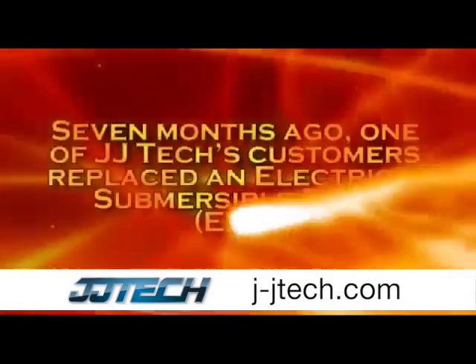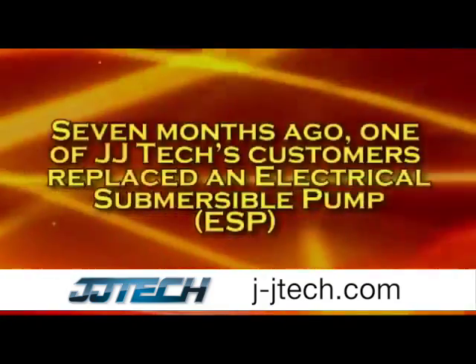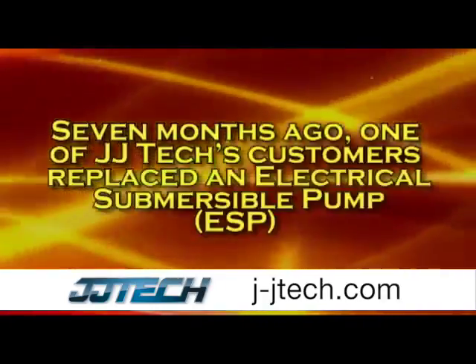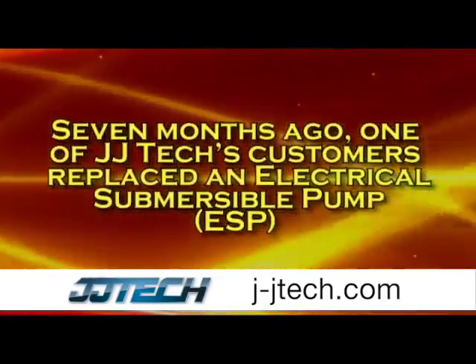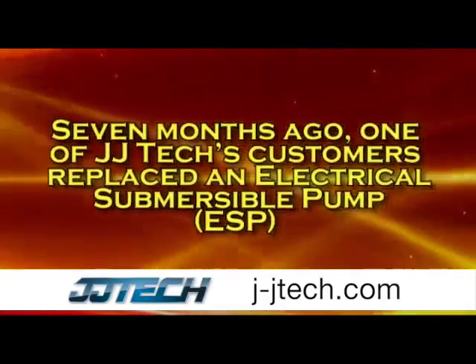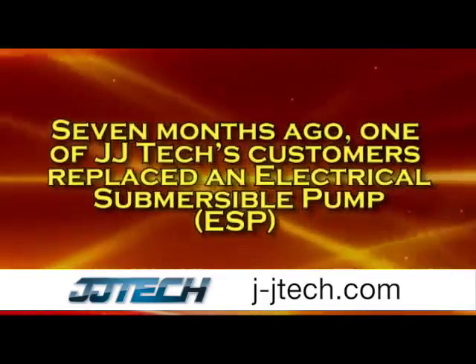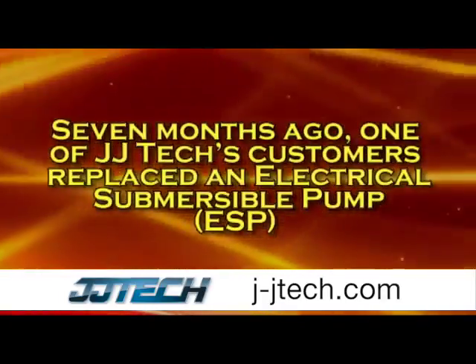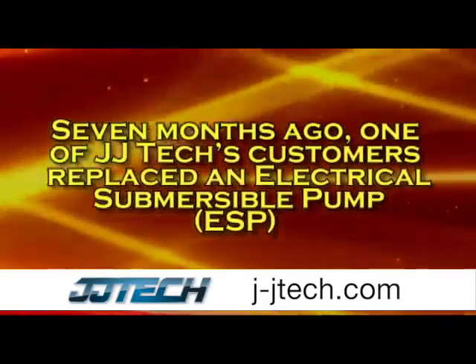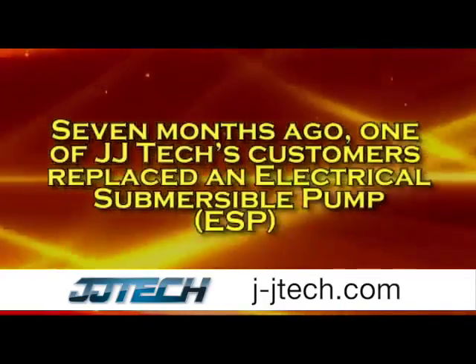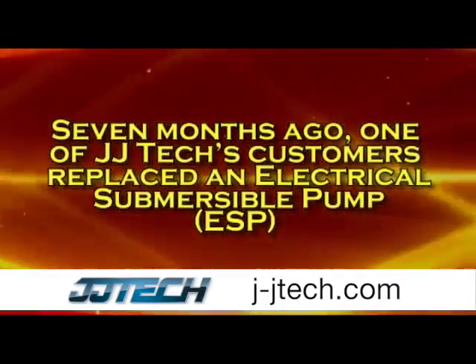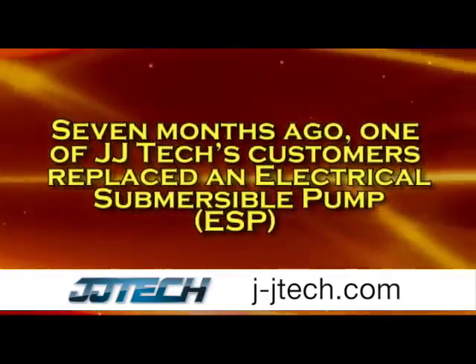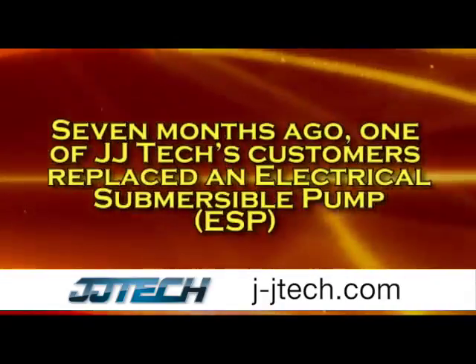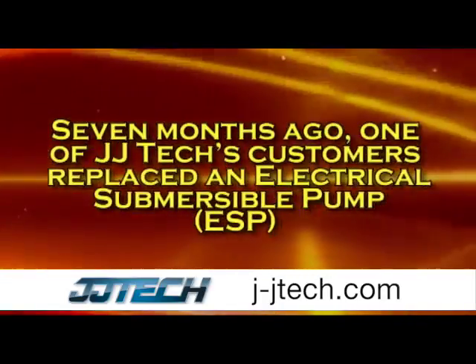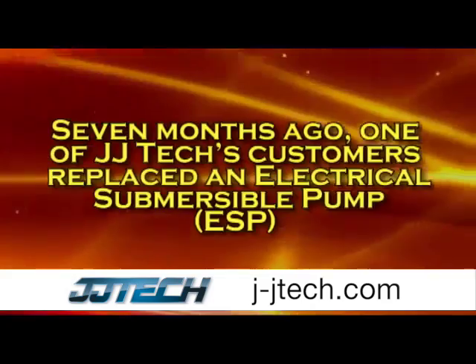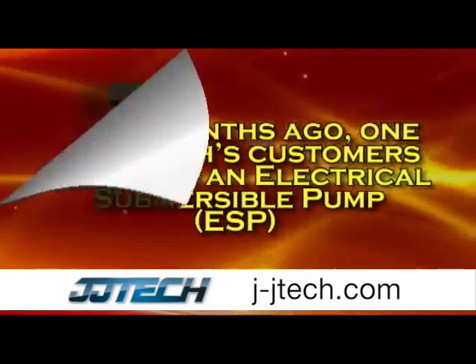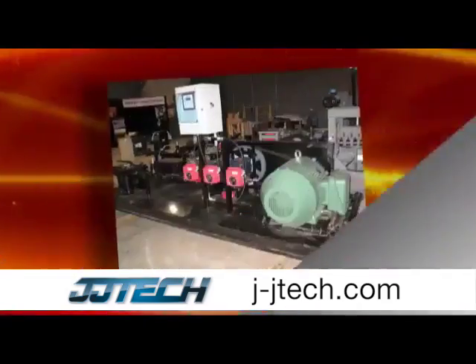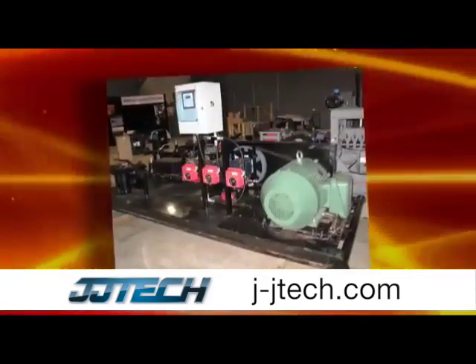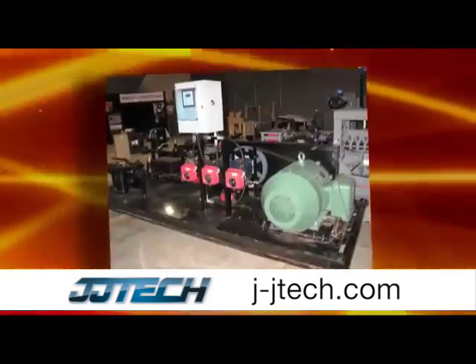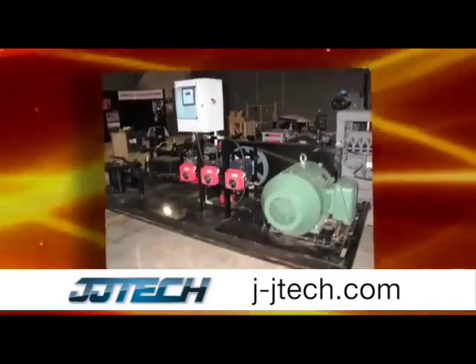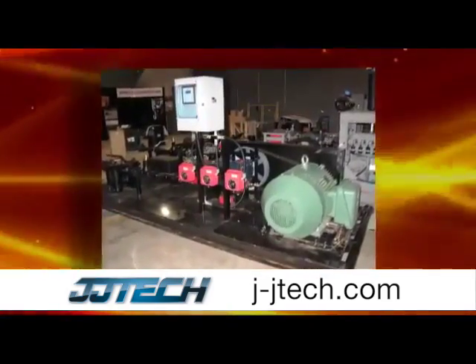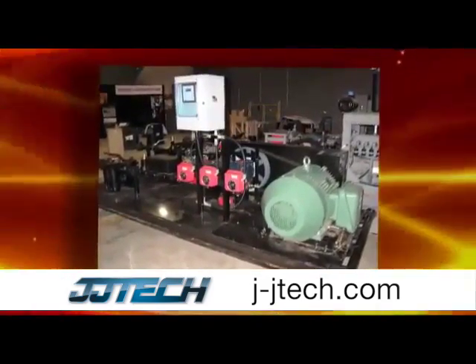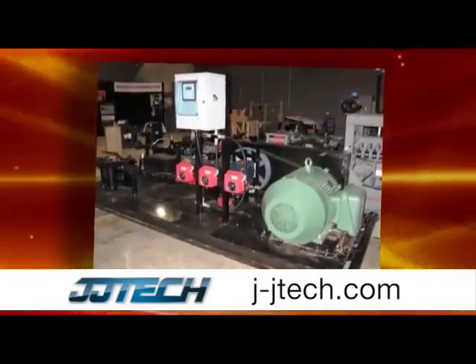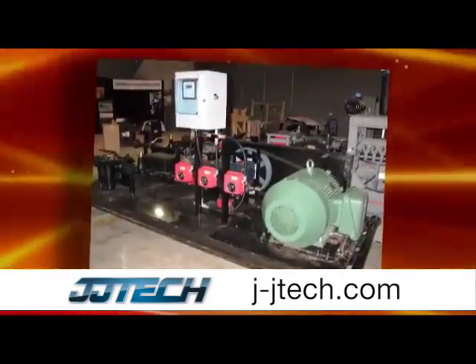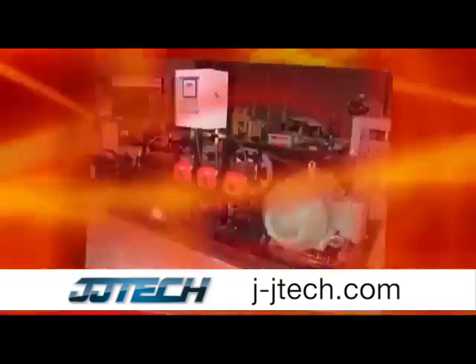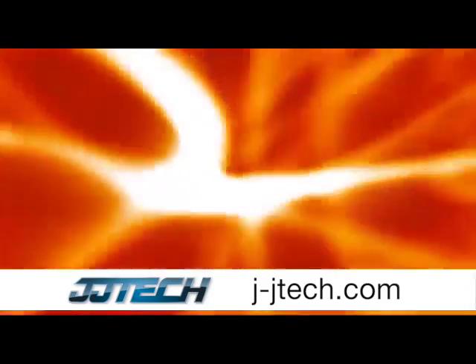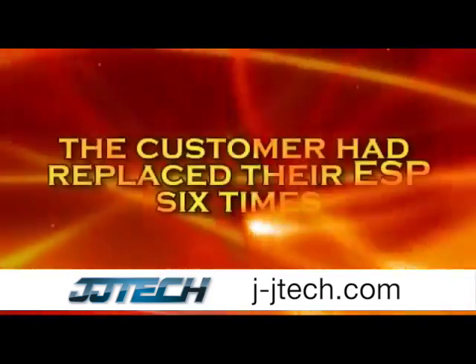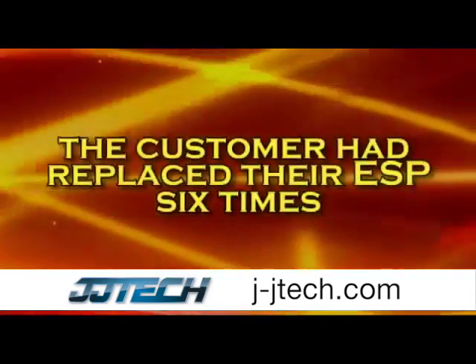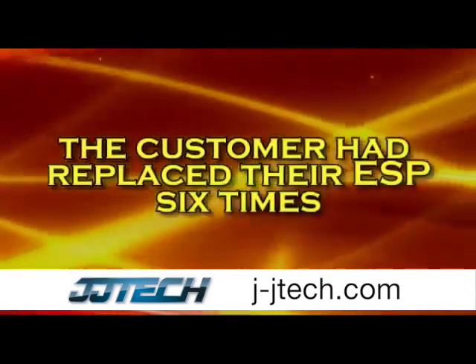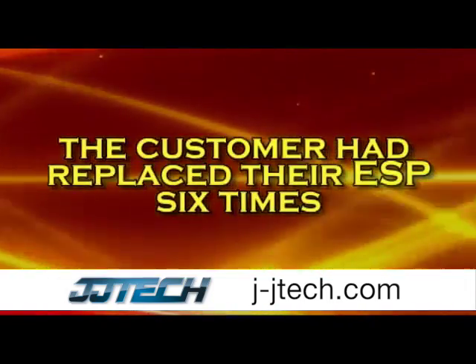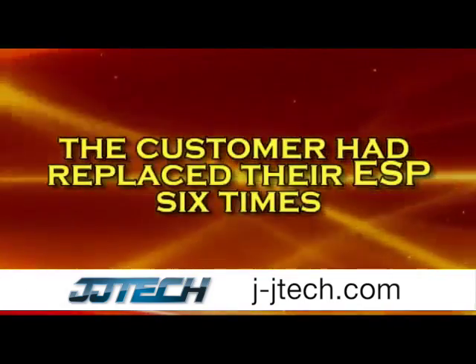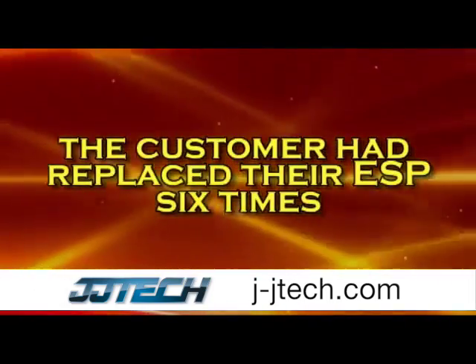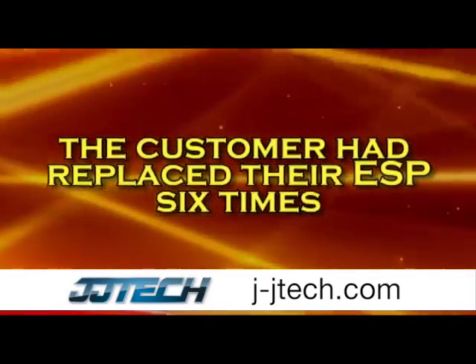Seven months ago, one of JJ Tech's customers replaced an electrical submersible pump, or an ESP, with a JJ Tech jet pump. In the four years previous to the change, the customer had replaced their ESP six times.